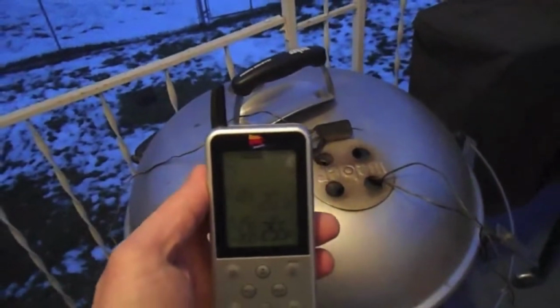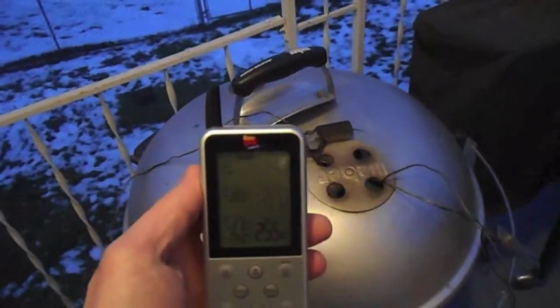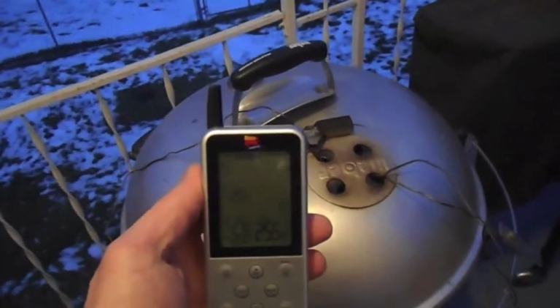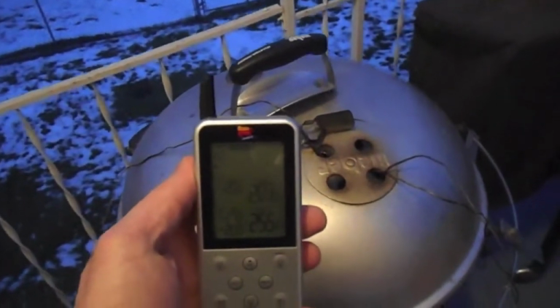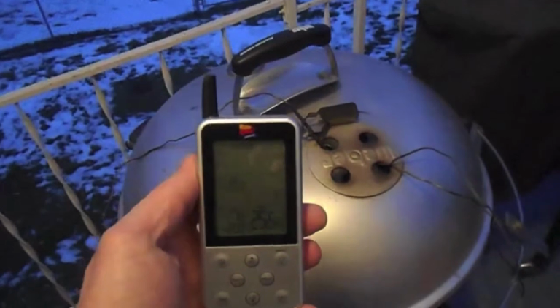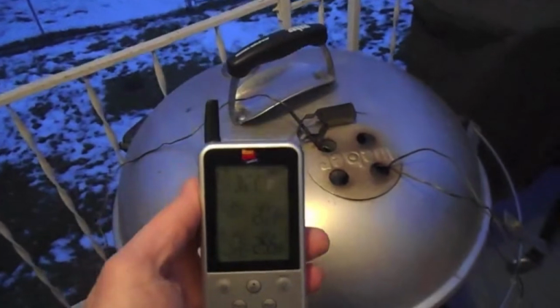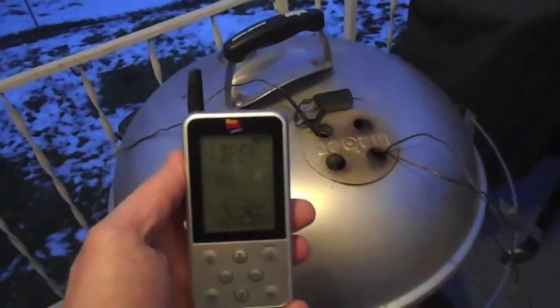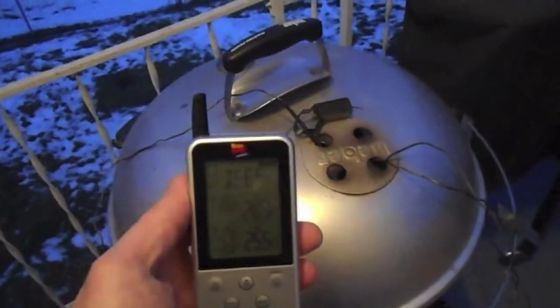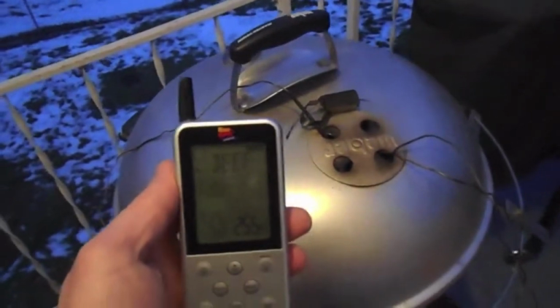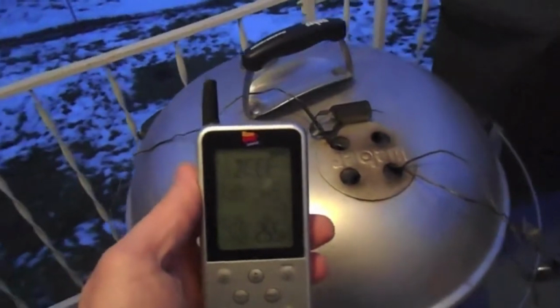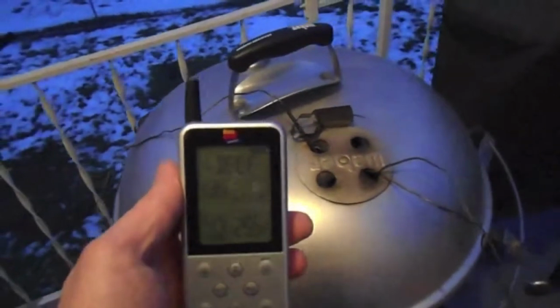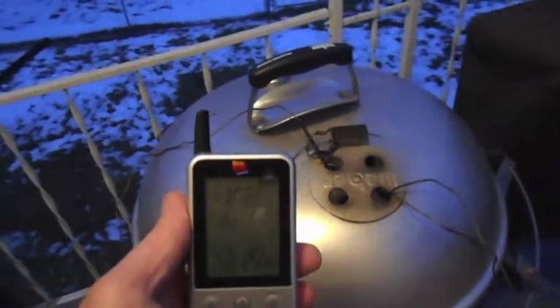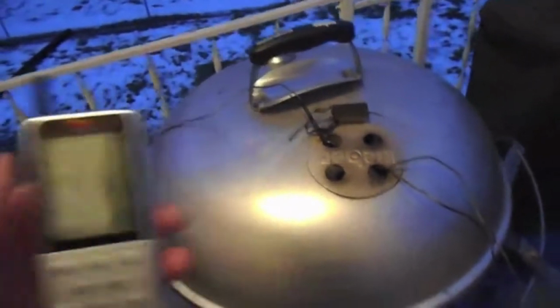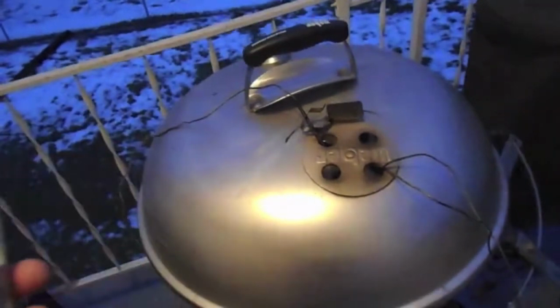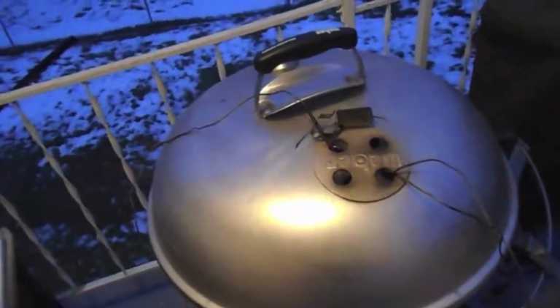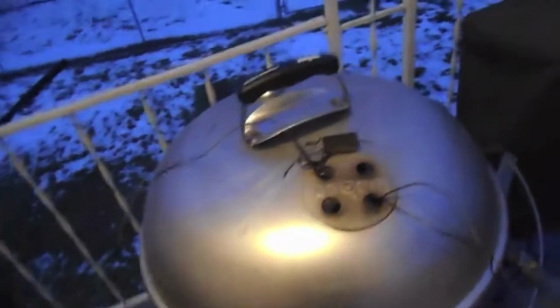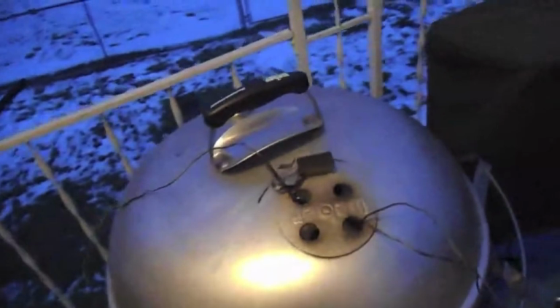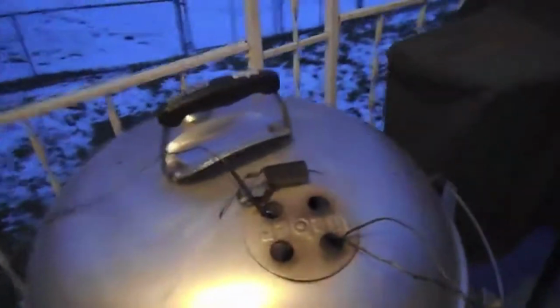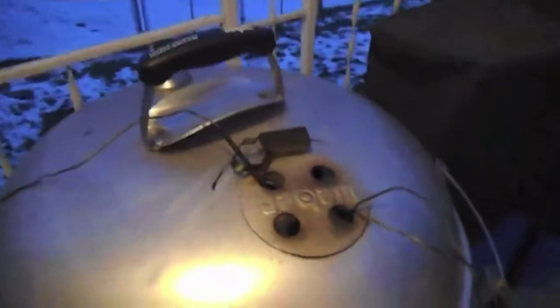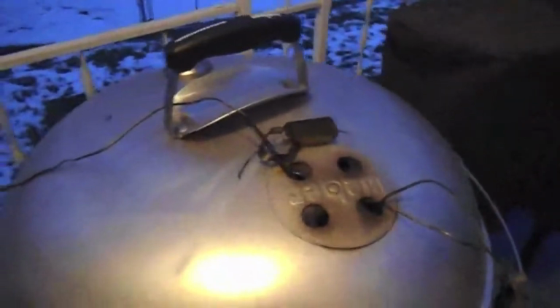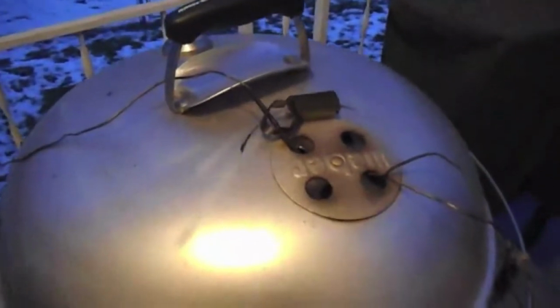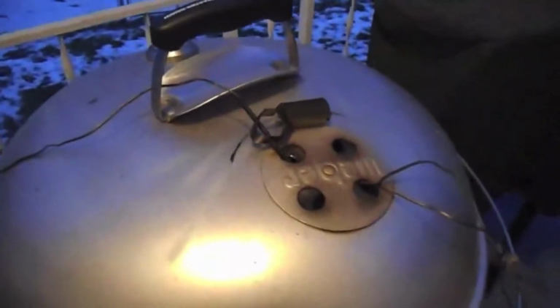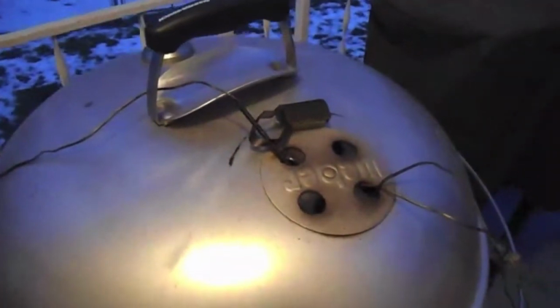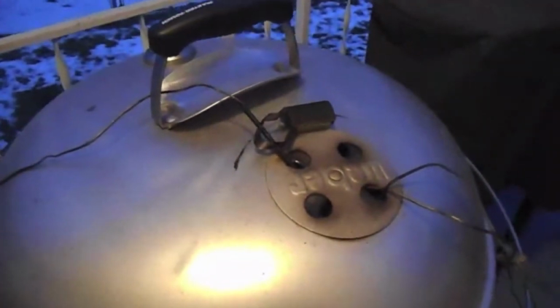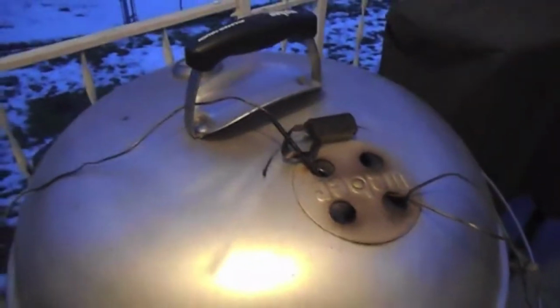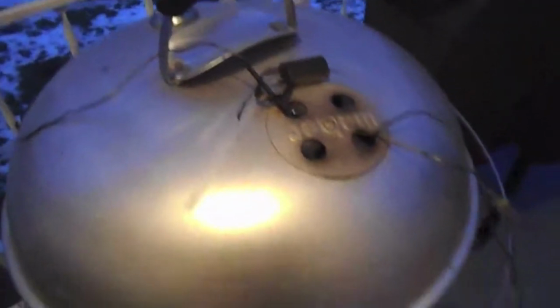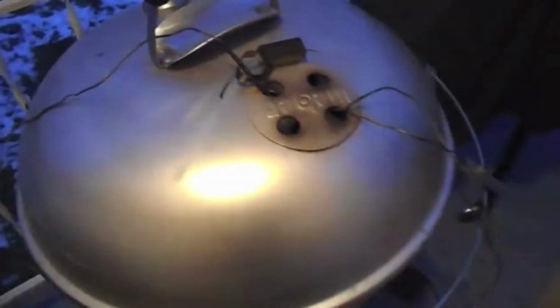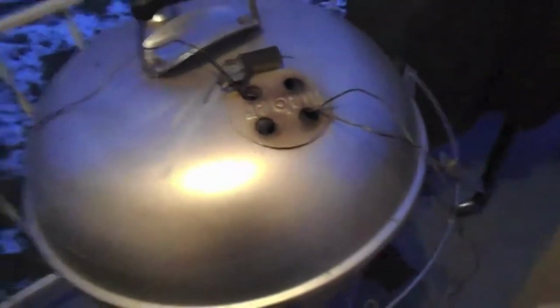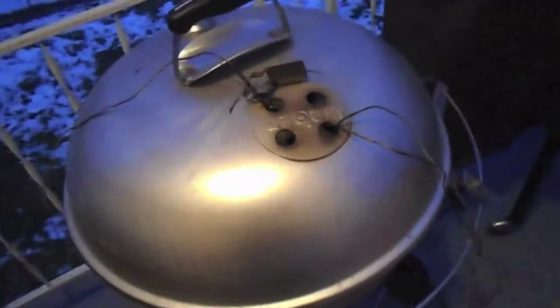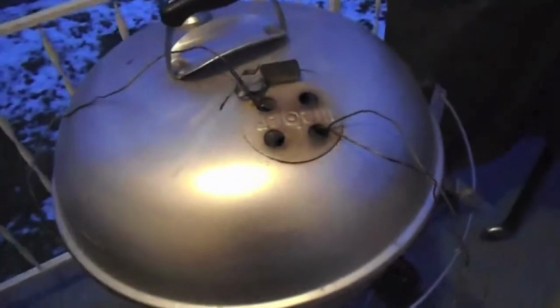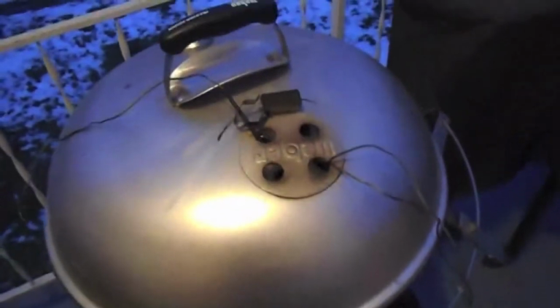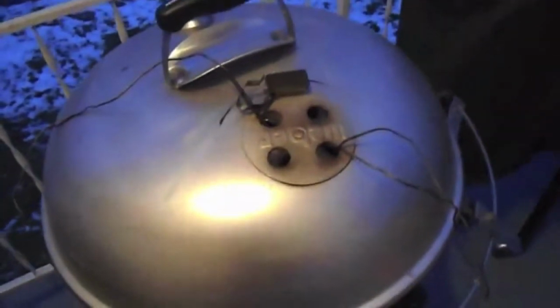Here we are, people — 18 hours later. 18 hours on this low and slow cook using that modified vortex ring. That brisket is finally done.